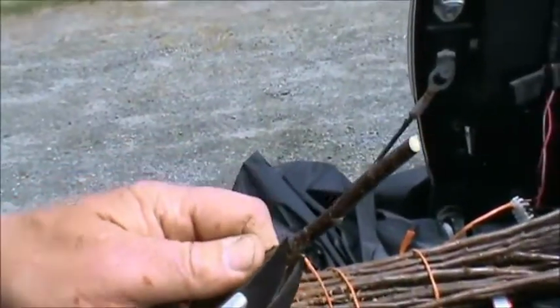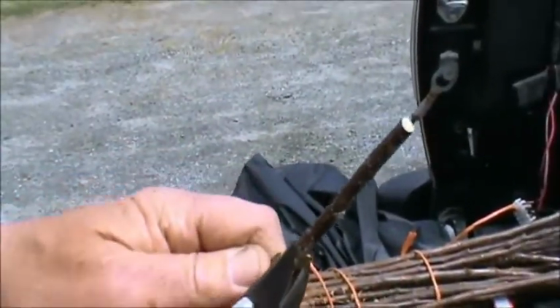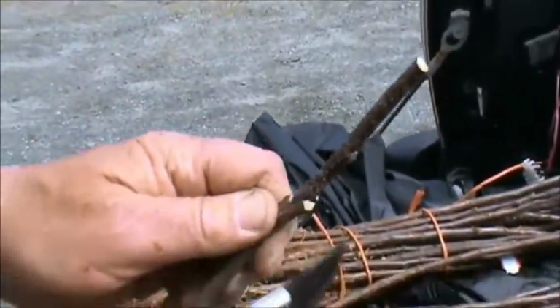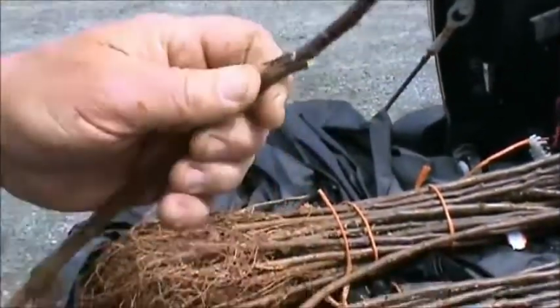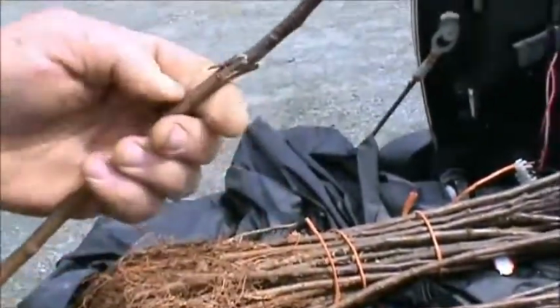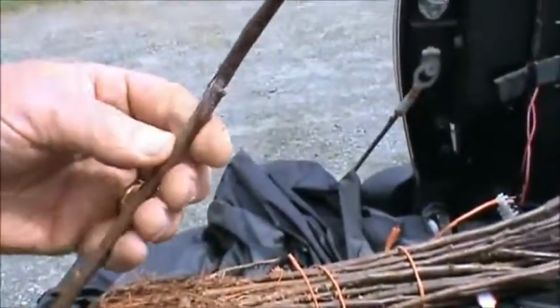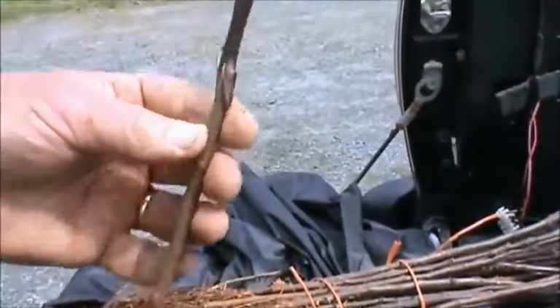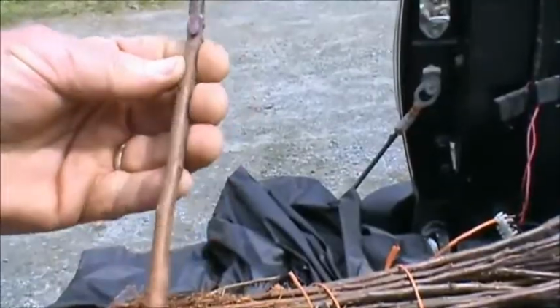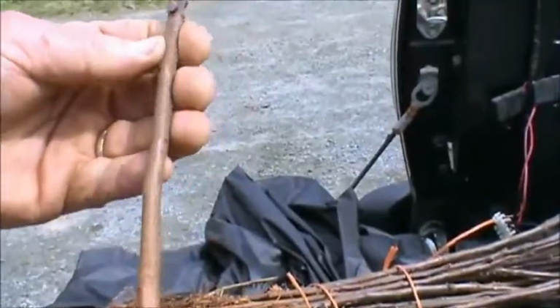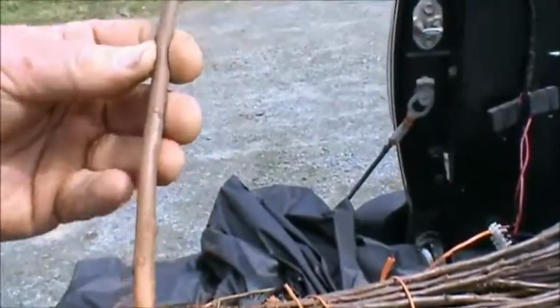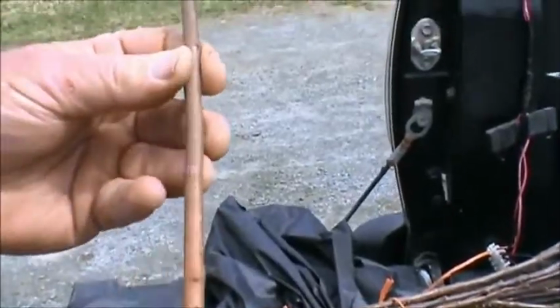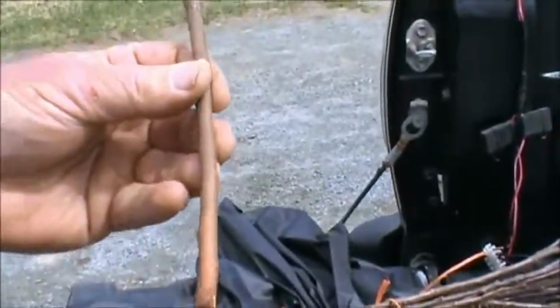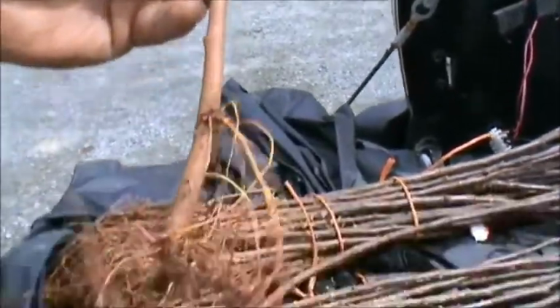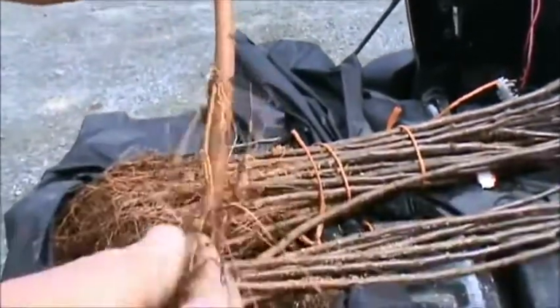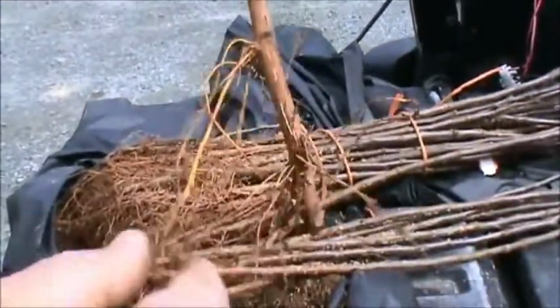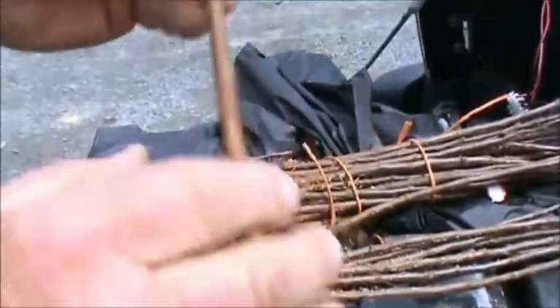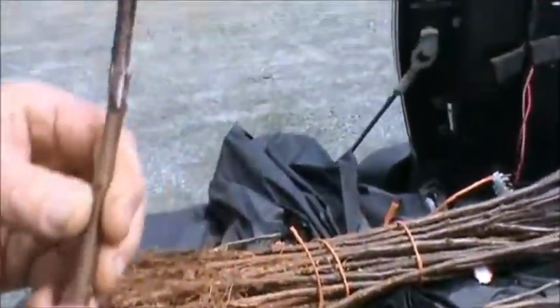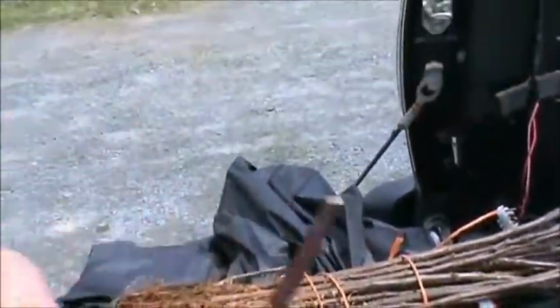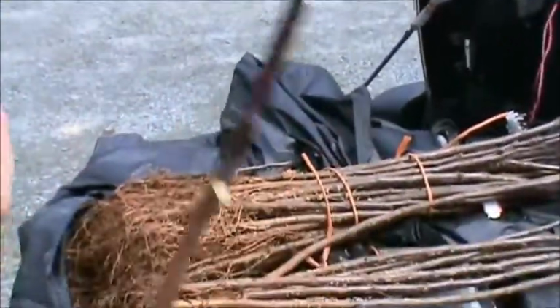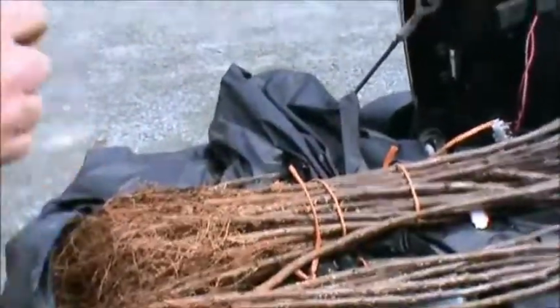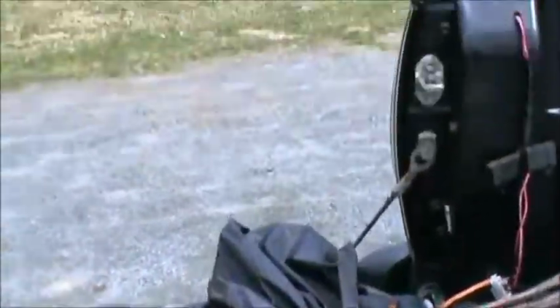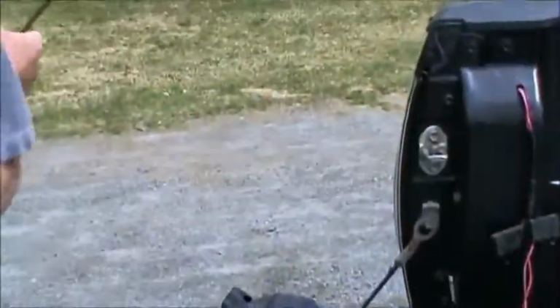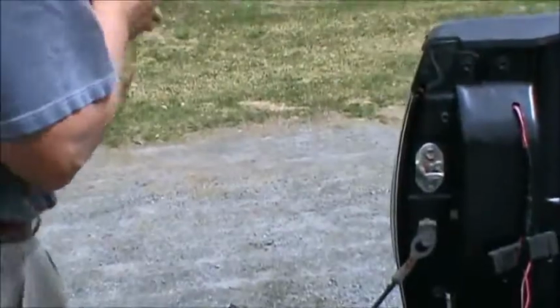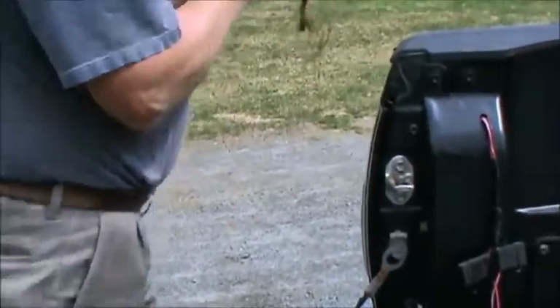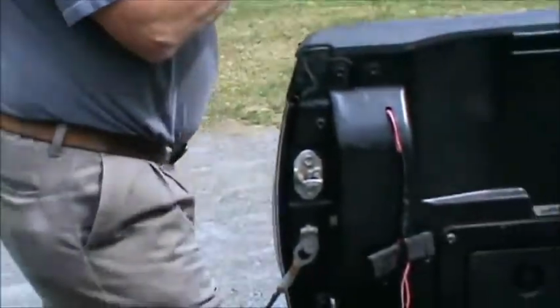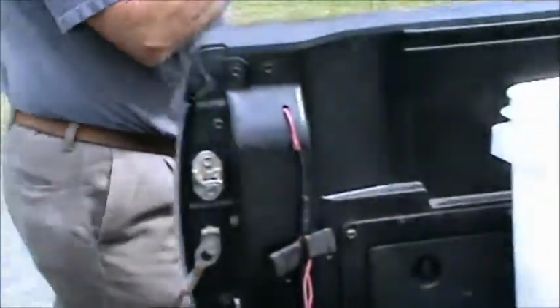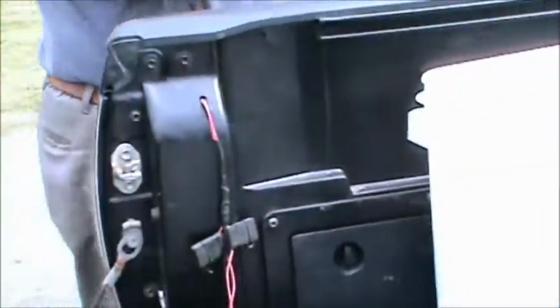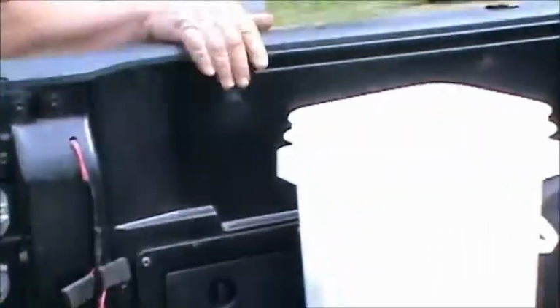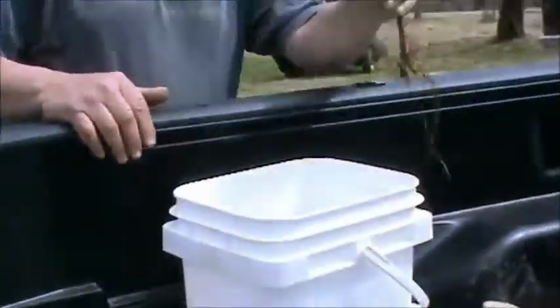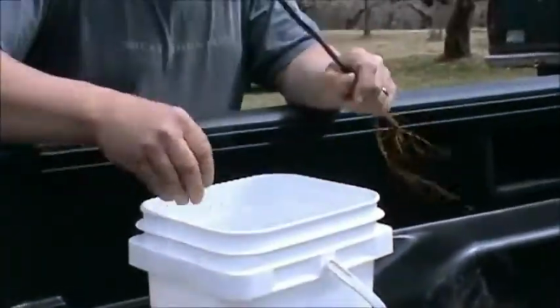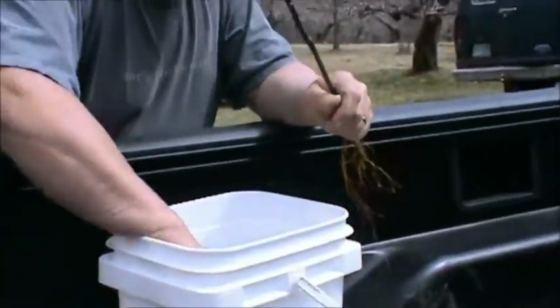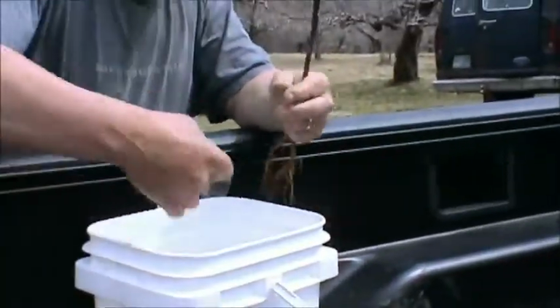The rootstock is dormant as well? The rootstock is semi-dormant — it's going to grow pretty quickly. It'll respond more quickly than the scion.